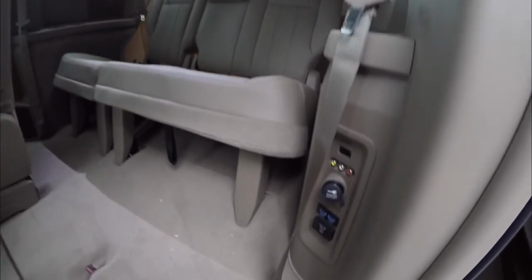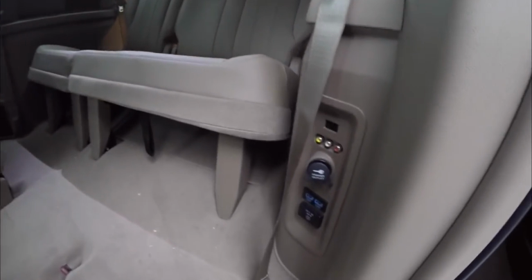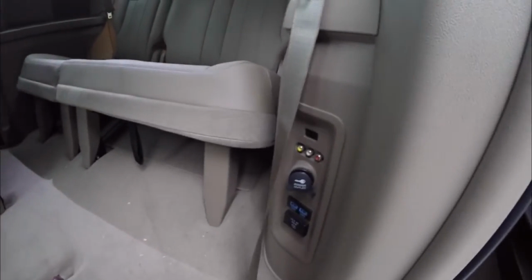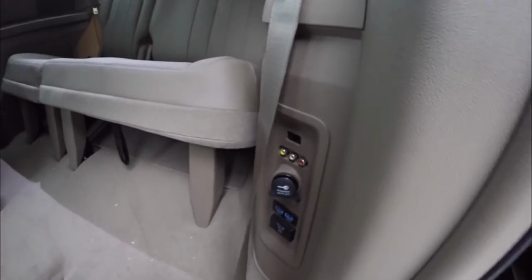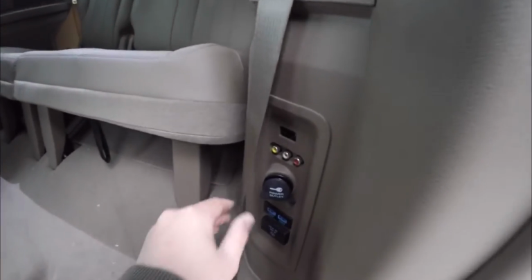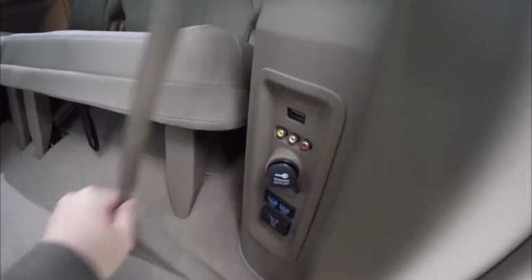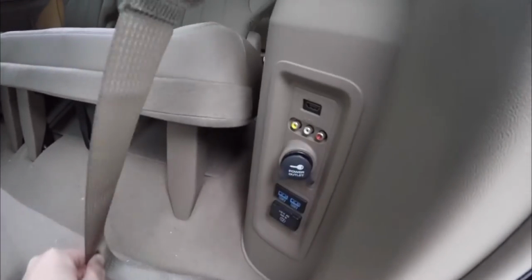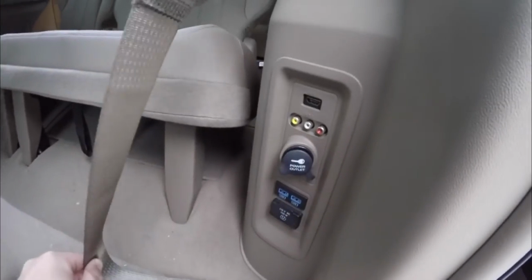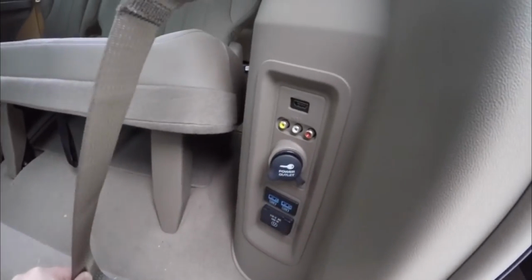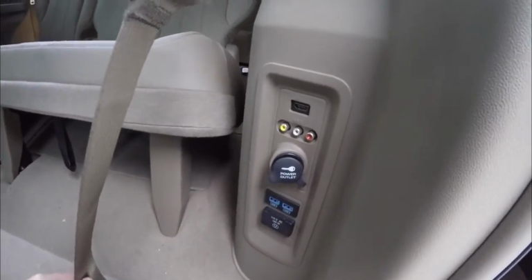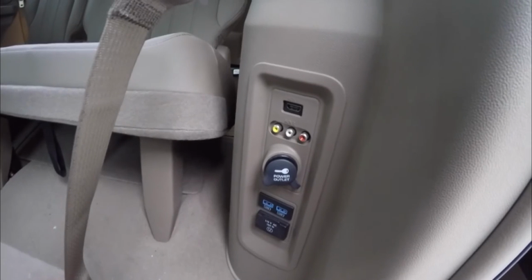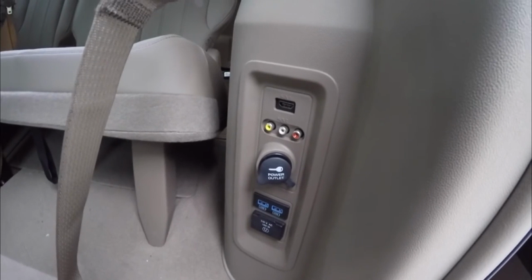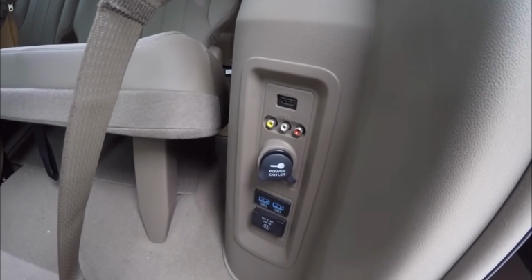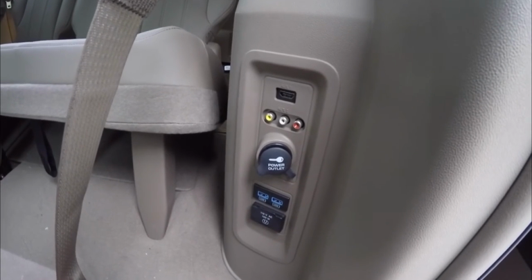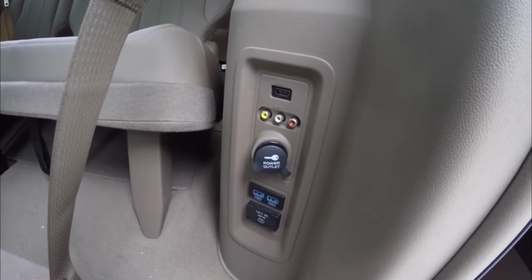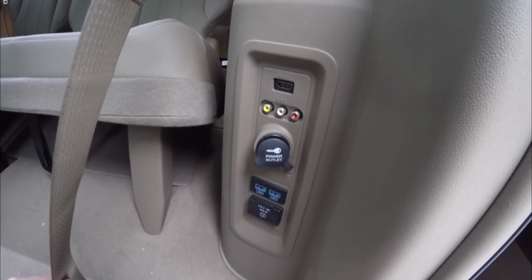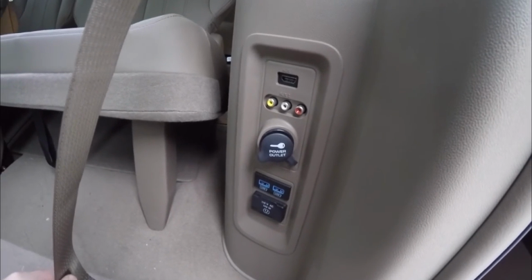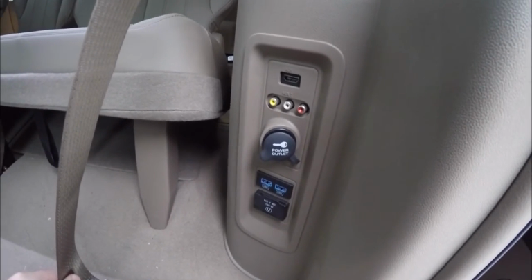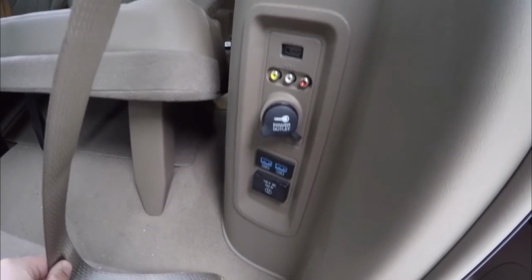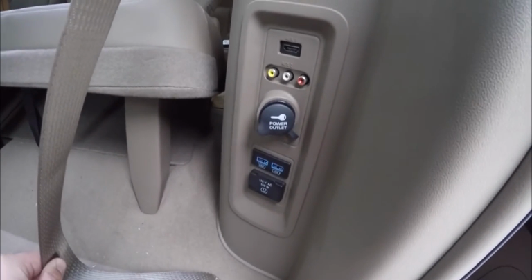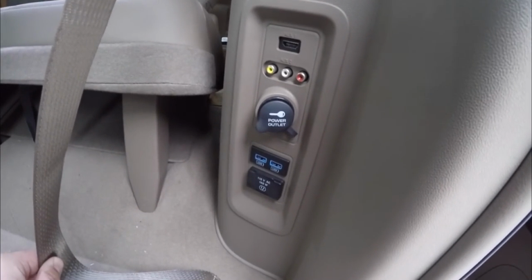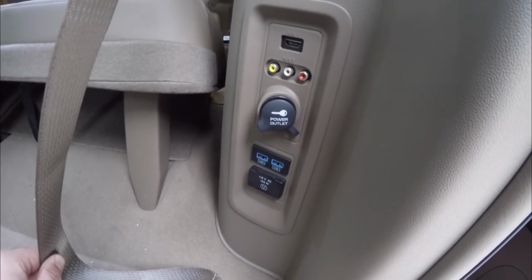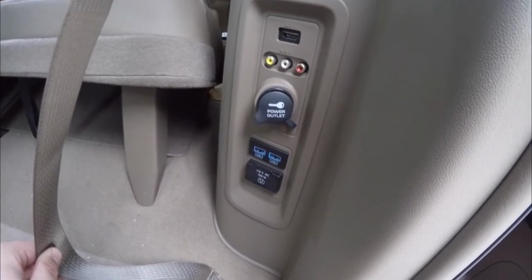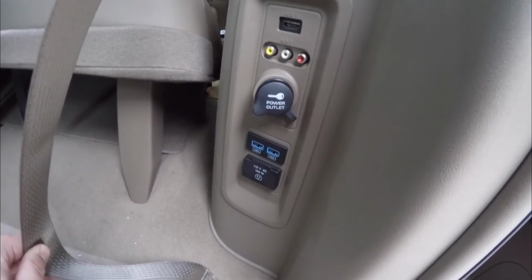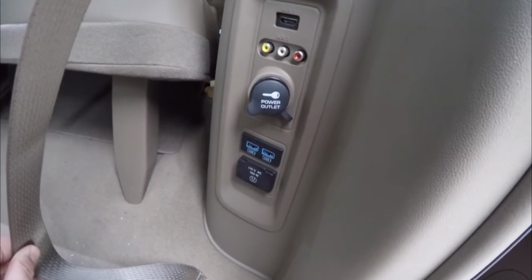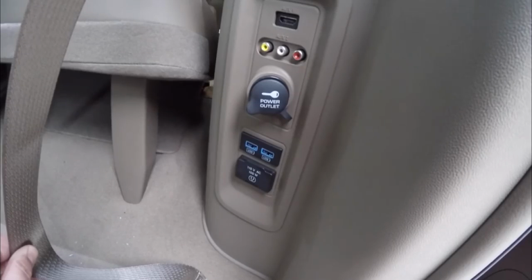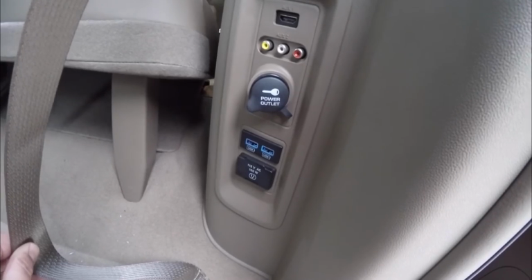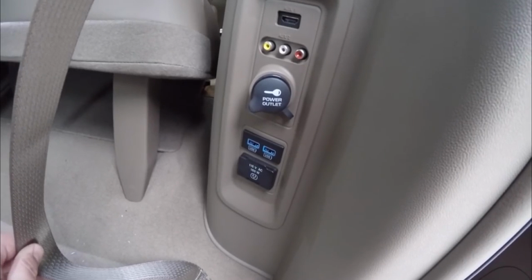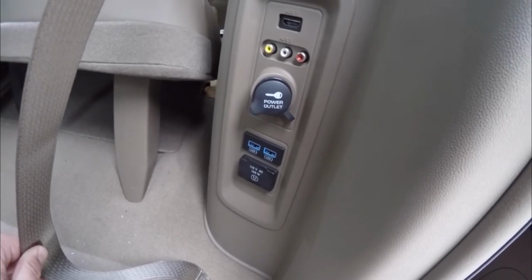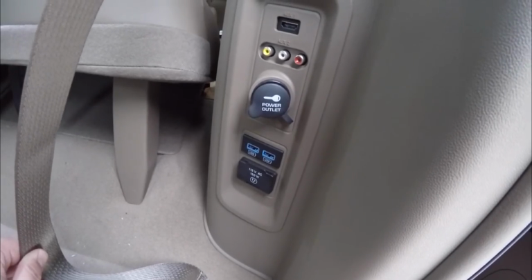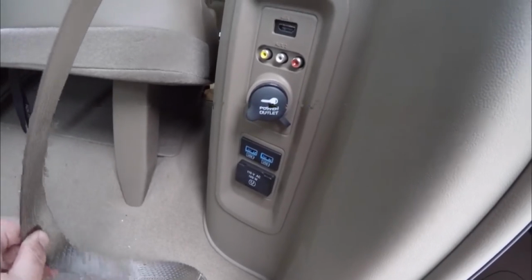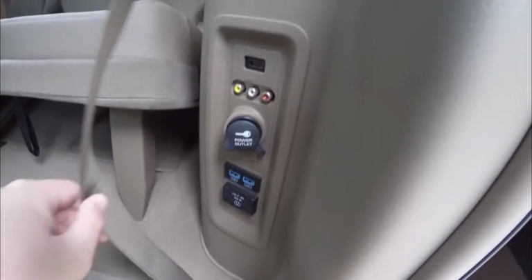On this pillar you have an HDMI input, auxiliary input, power points, two USB ports, and a 150-watt 115-volt AC outlet.